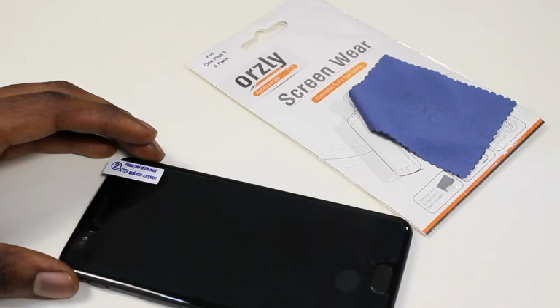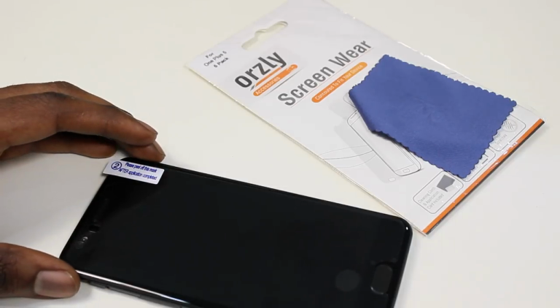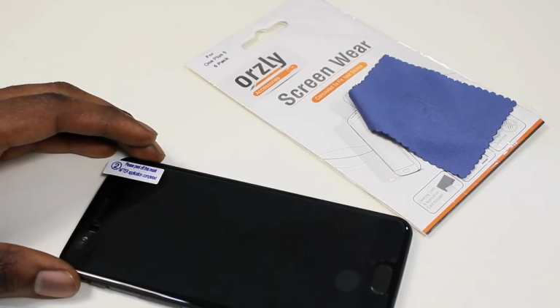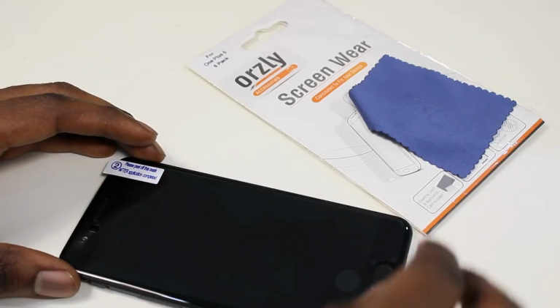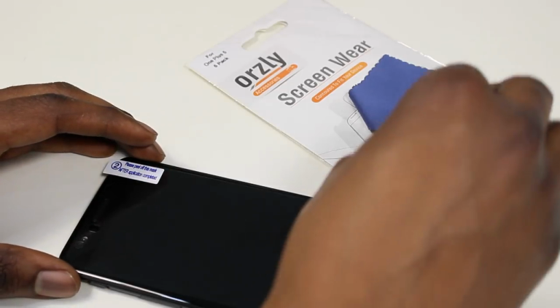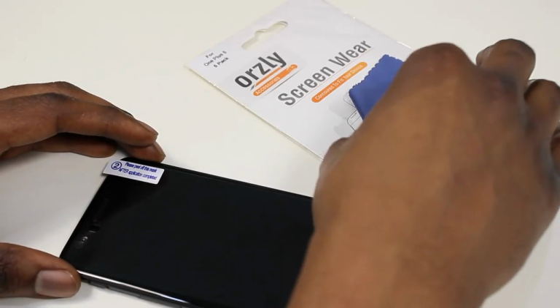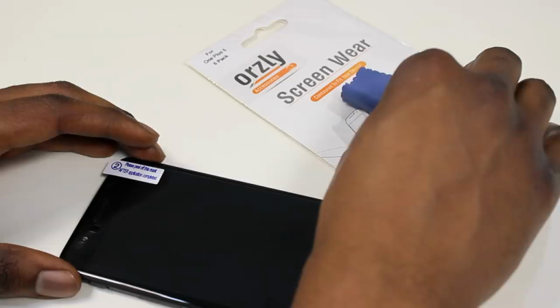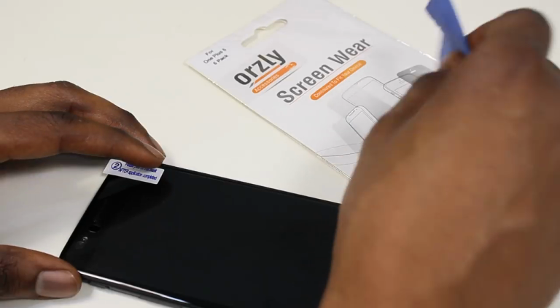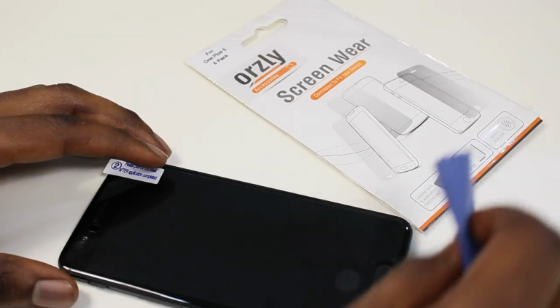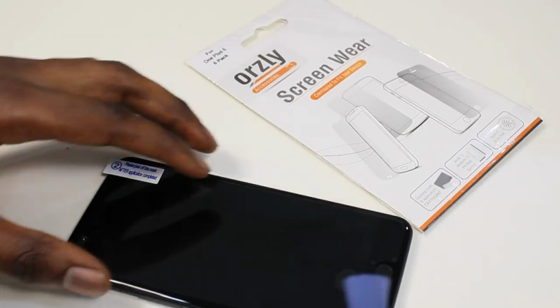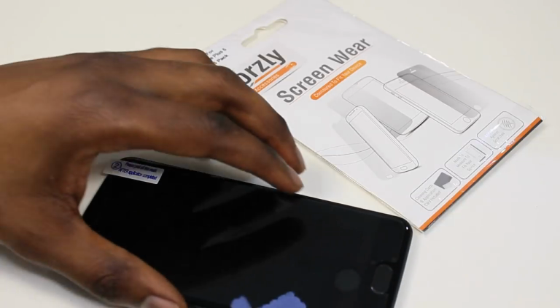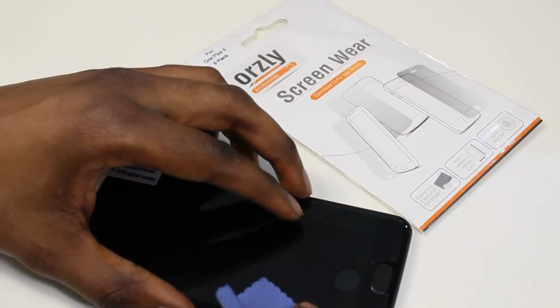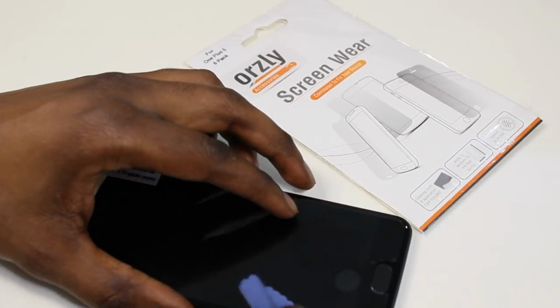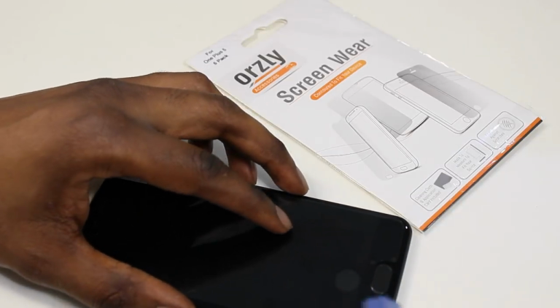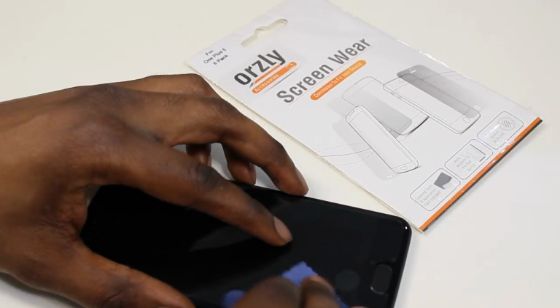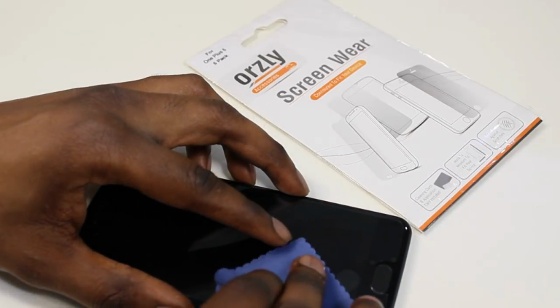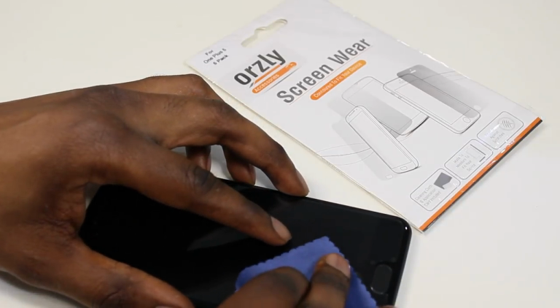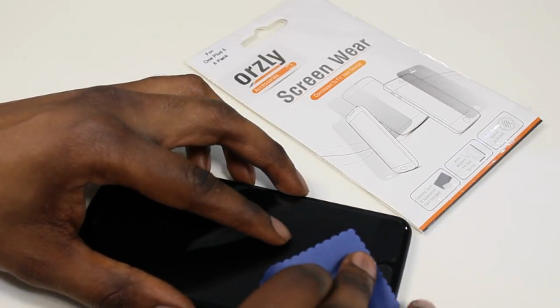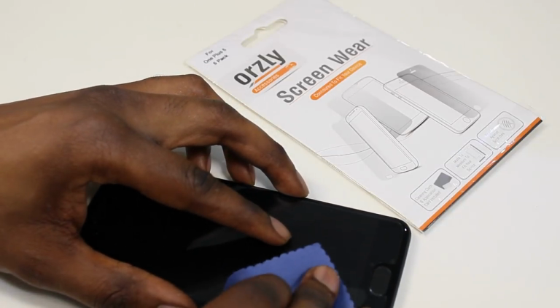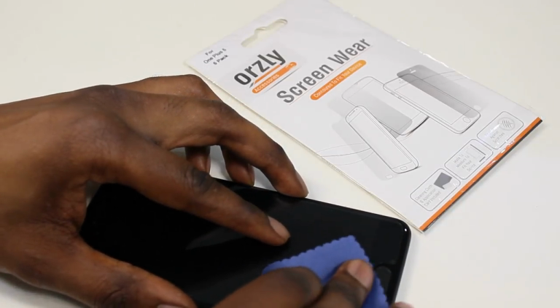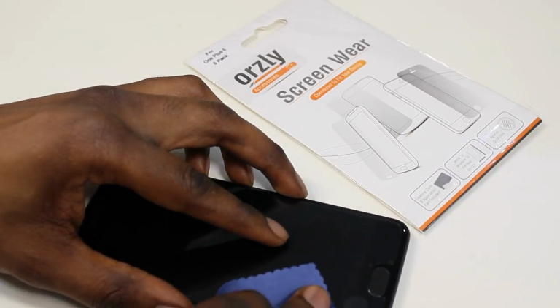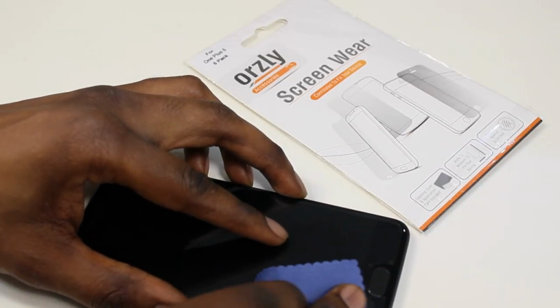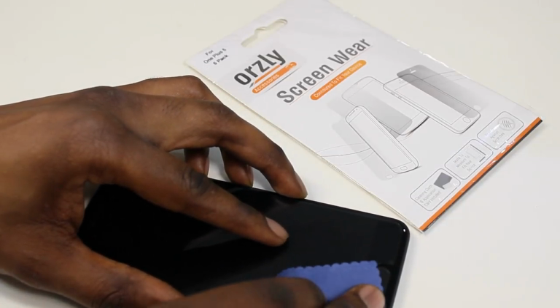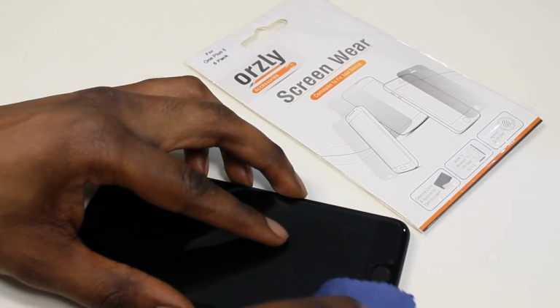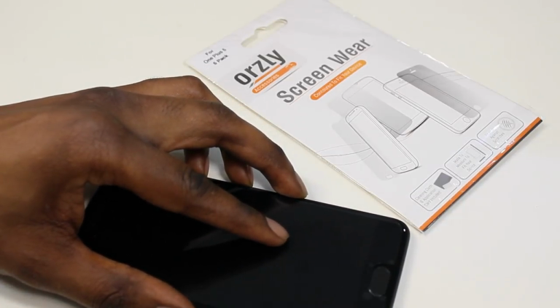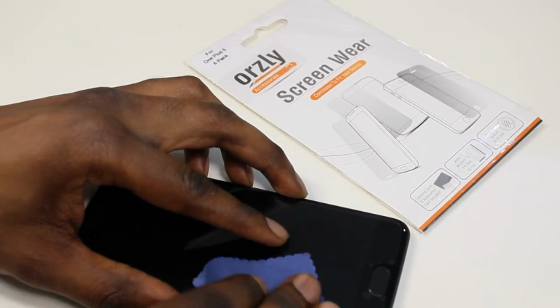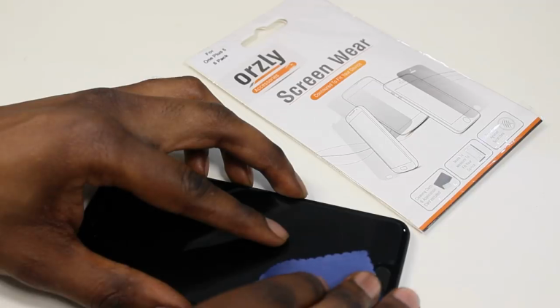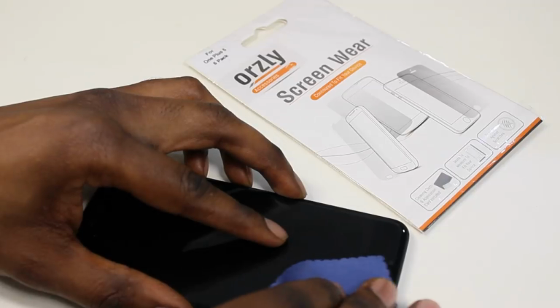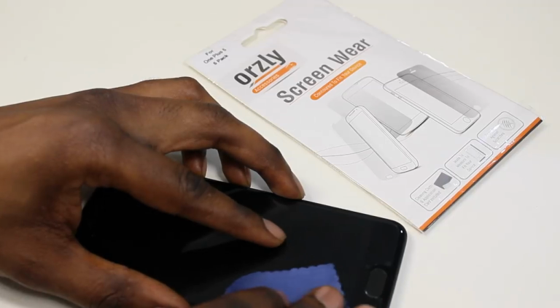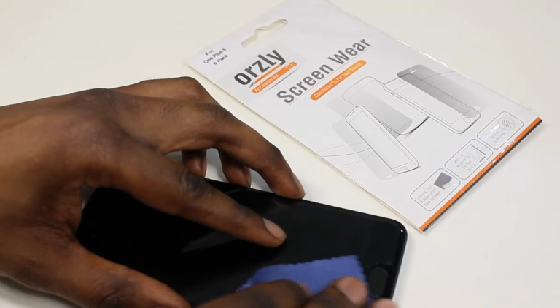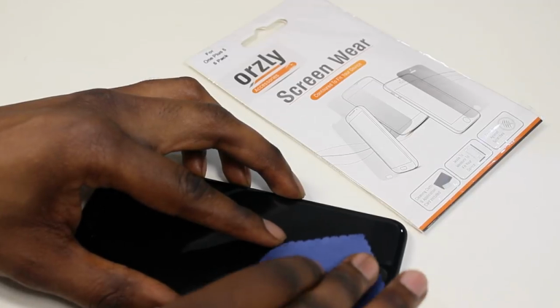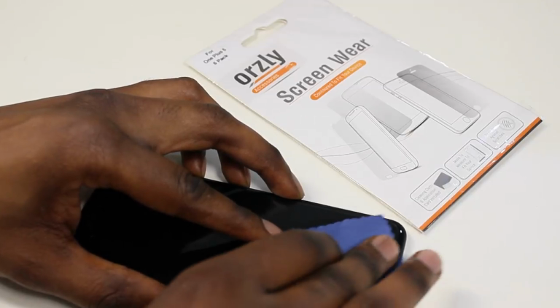Once it's down, grab the microfiber cloth or the applicator card — whichever you feel more comfortable using — and use it to tease out all the bubbles.